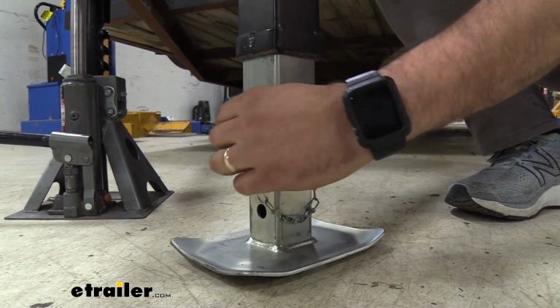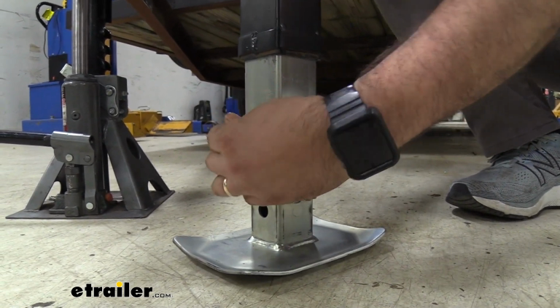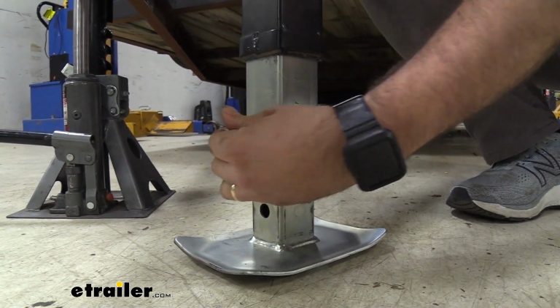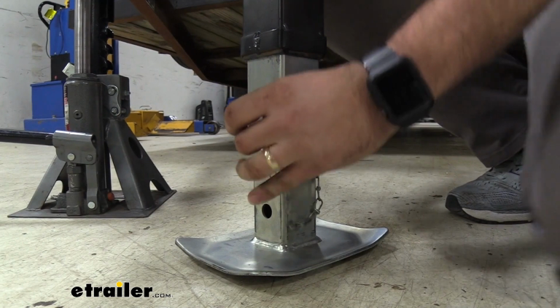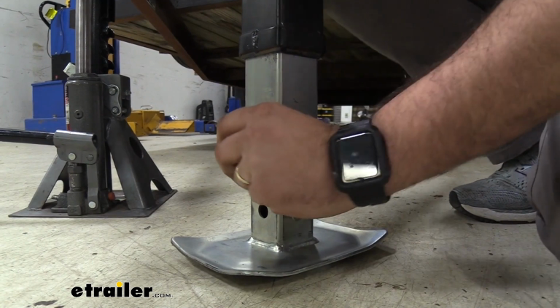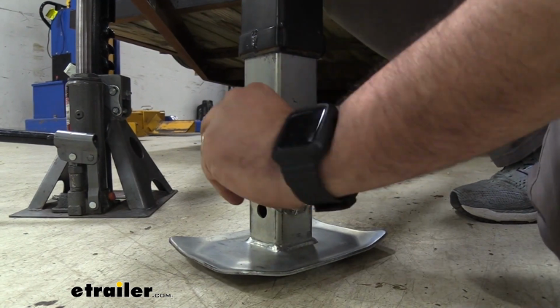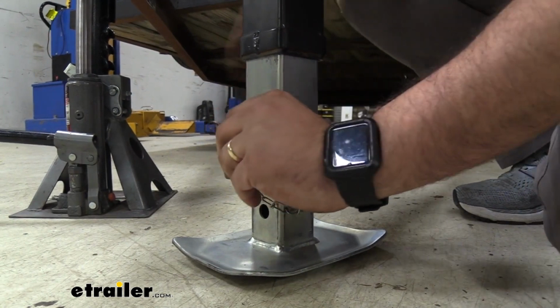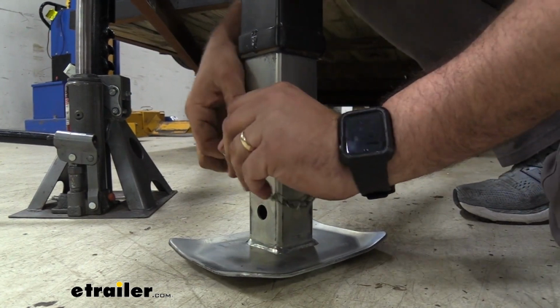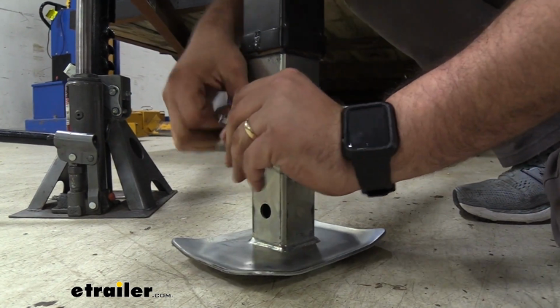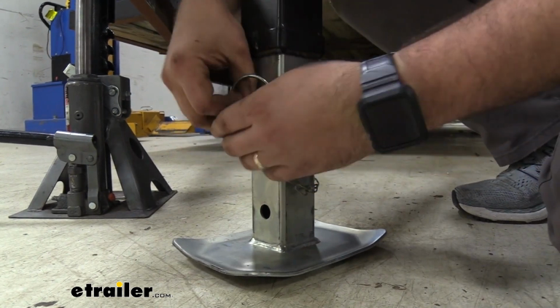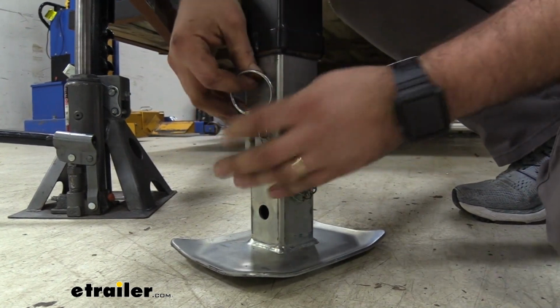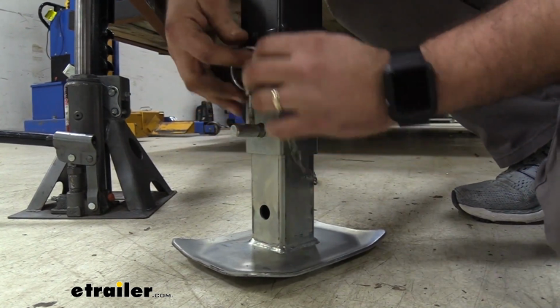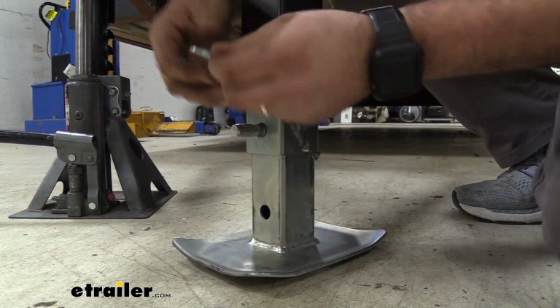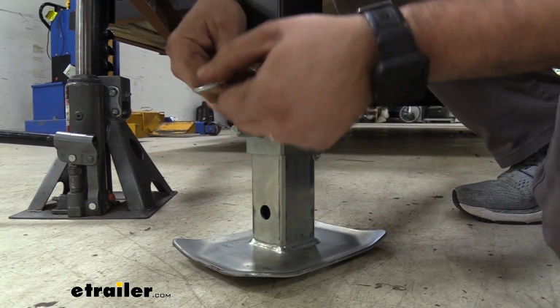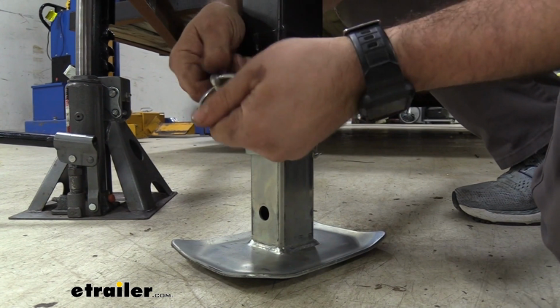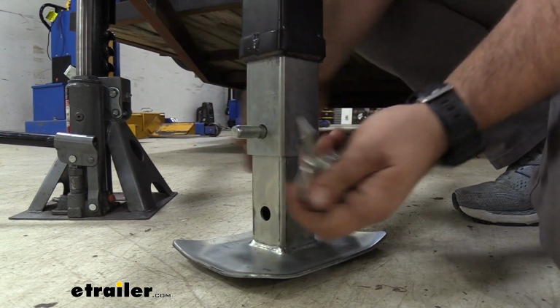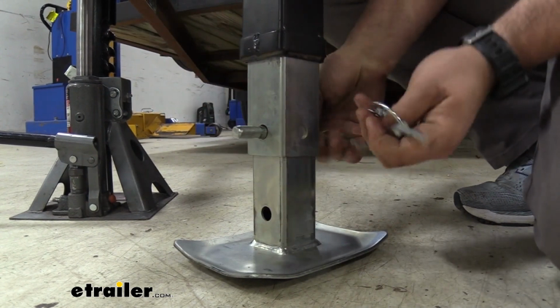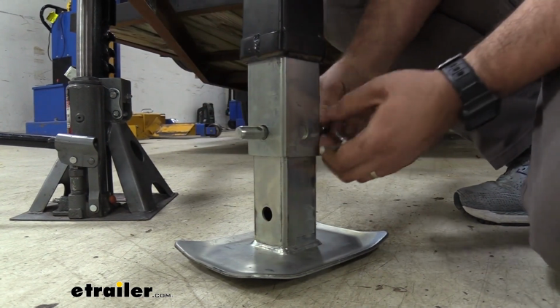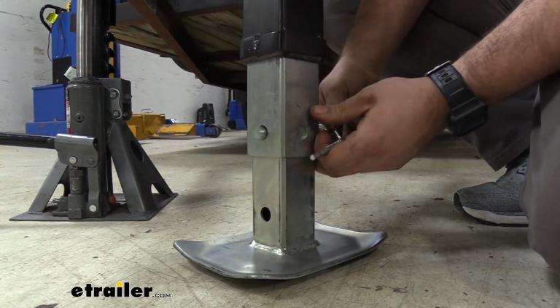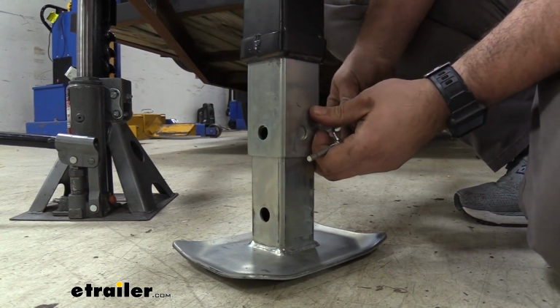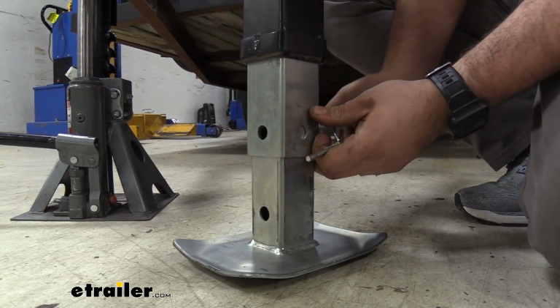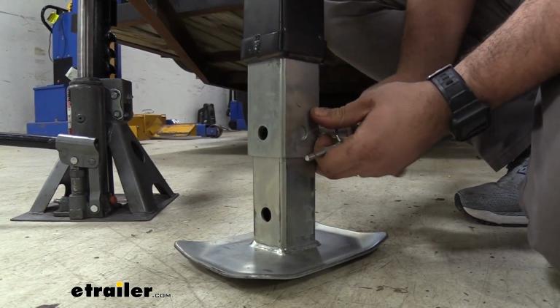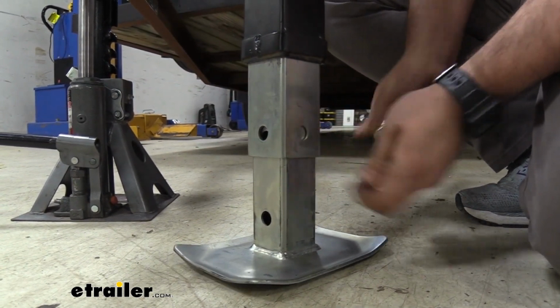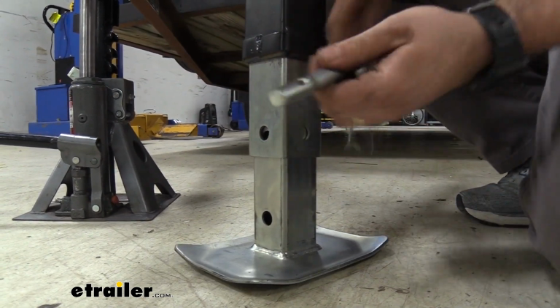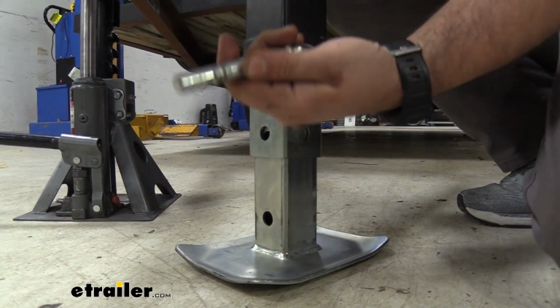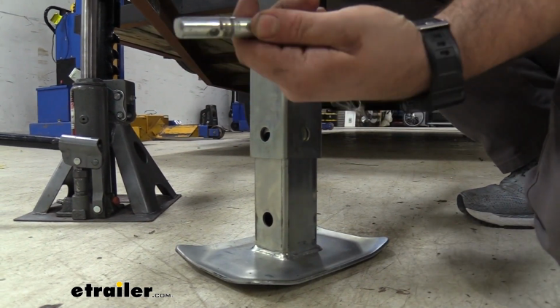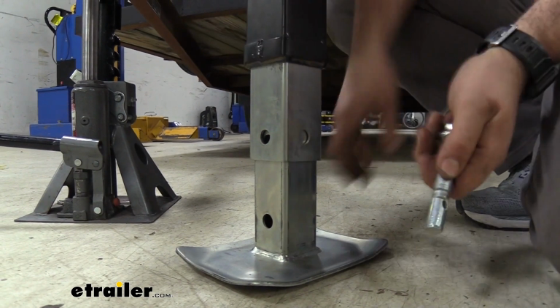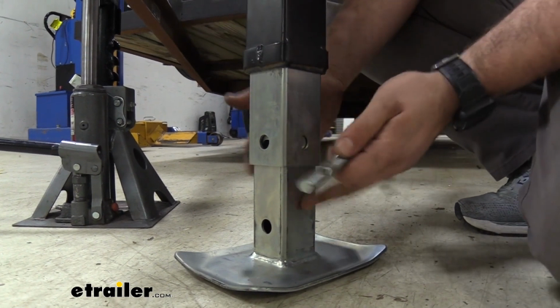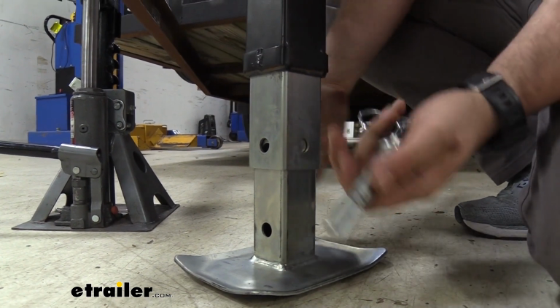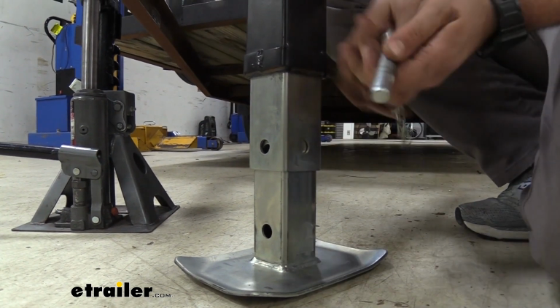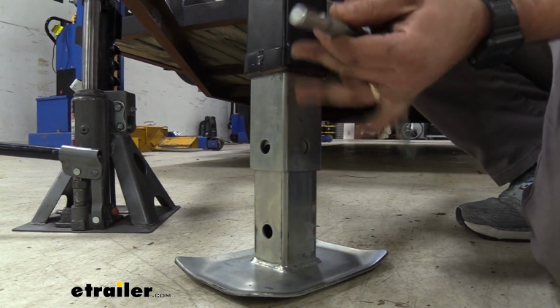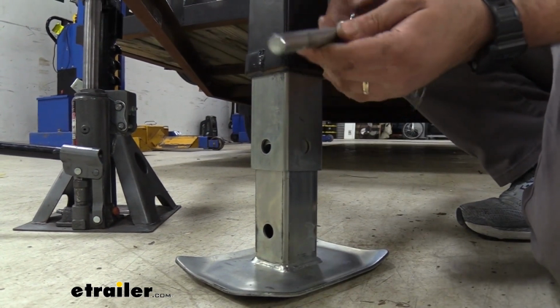Now this is pretty great because it does have a chain attached to it and so that should keep it all latched in — this clips over it — but things happen, things get misplaced, and so you might need an extra pin as that's what's going to actually hold your foot in.